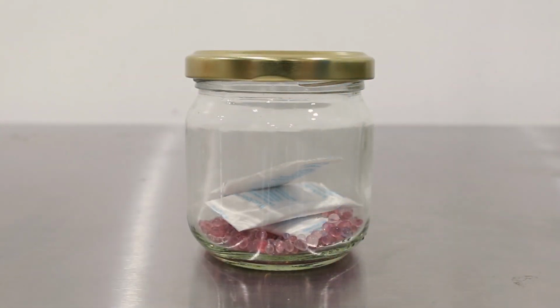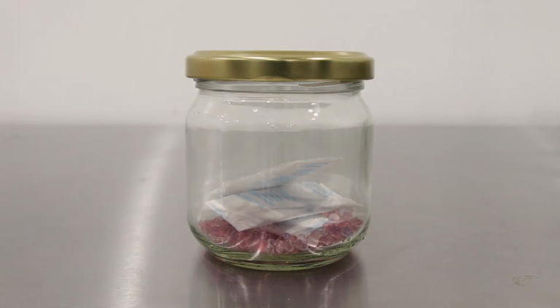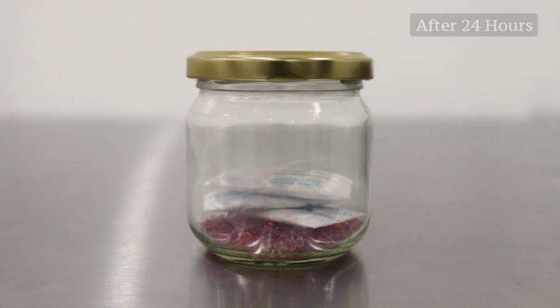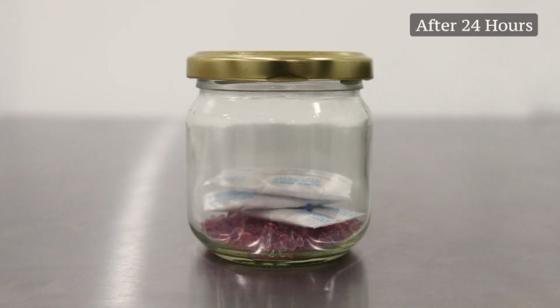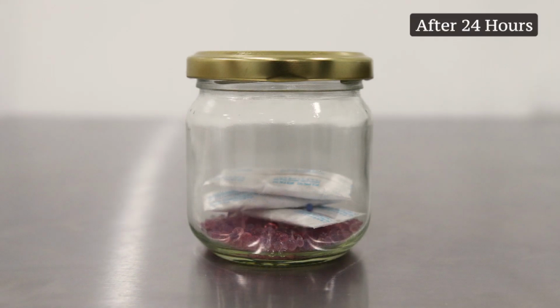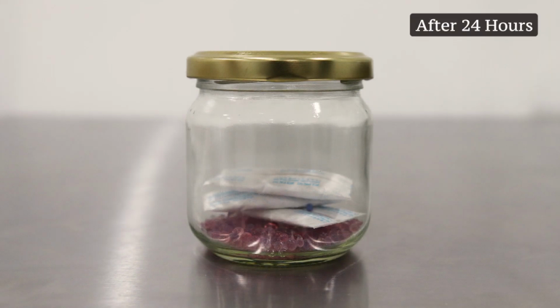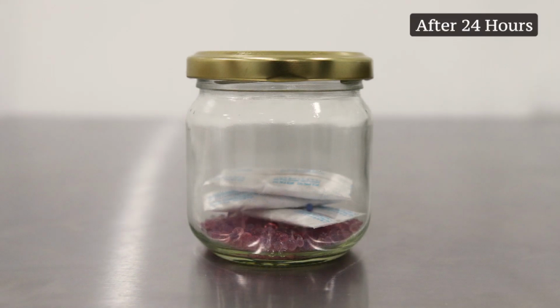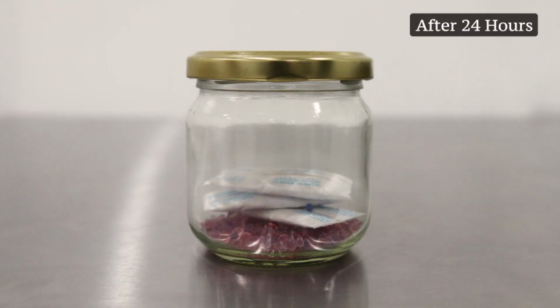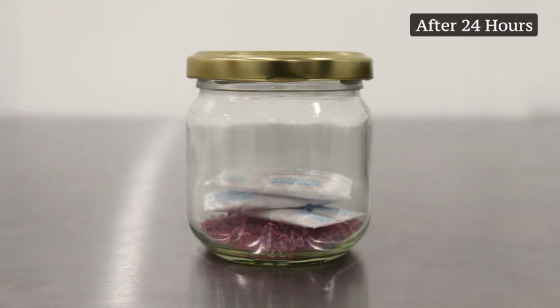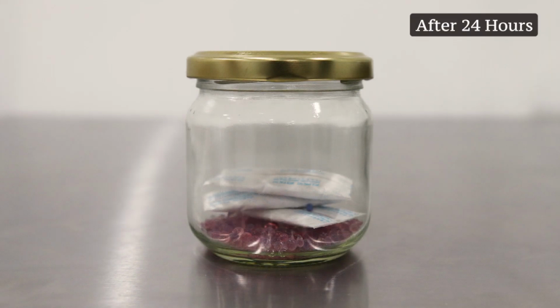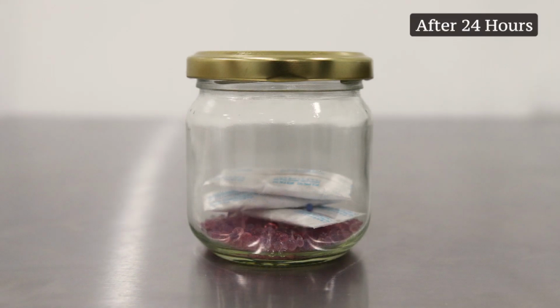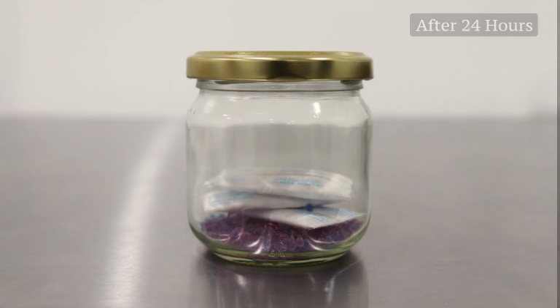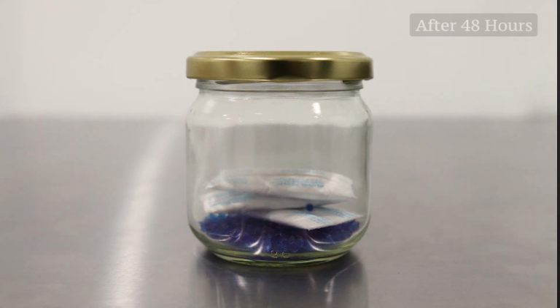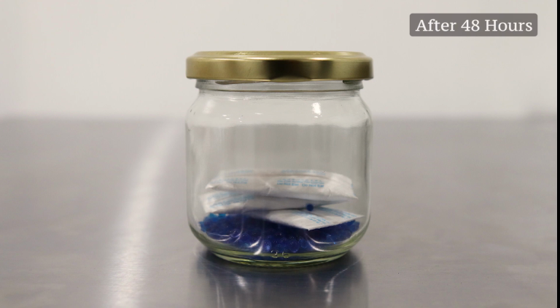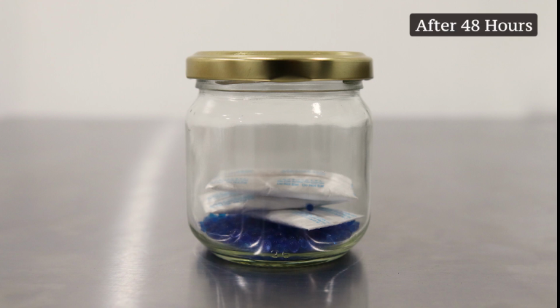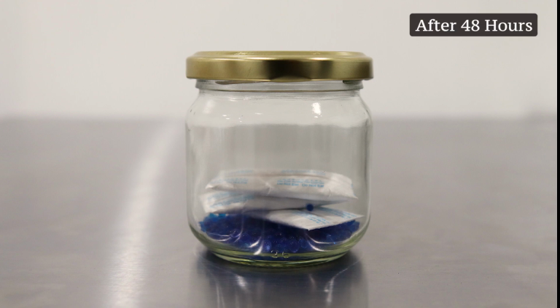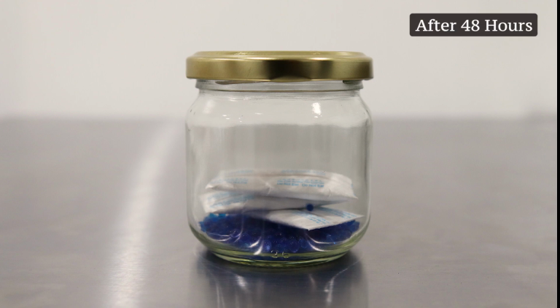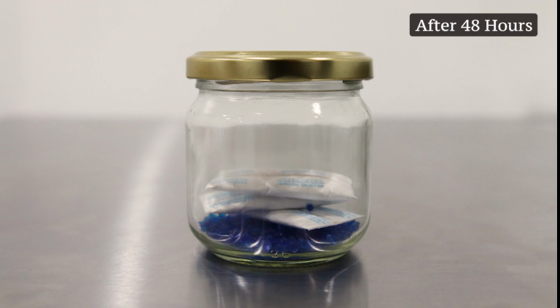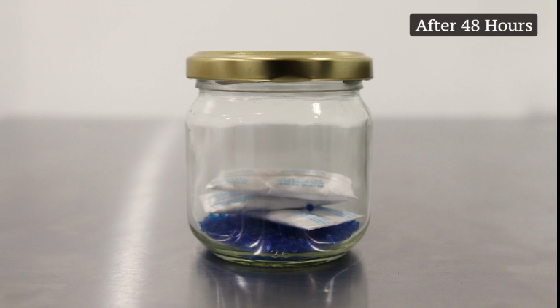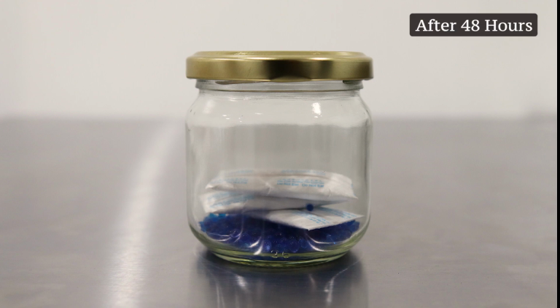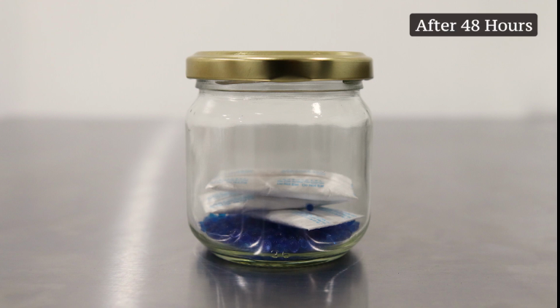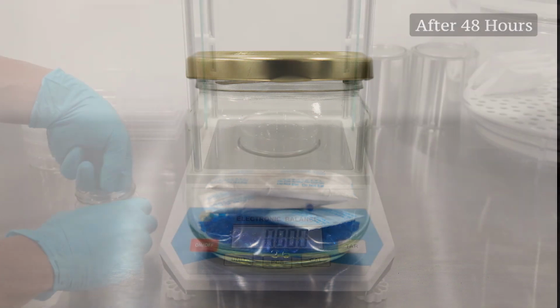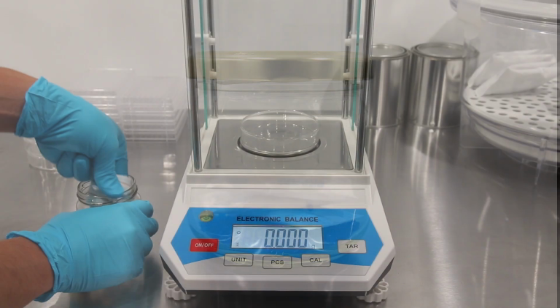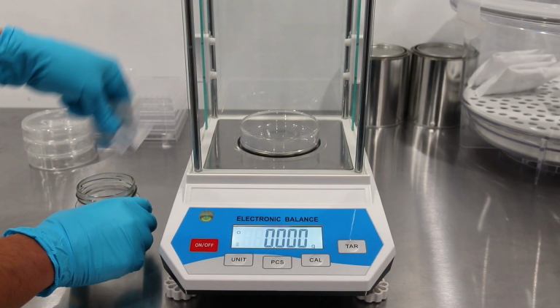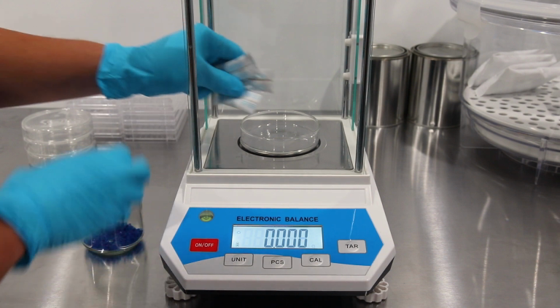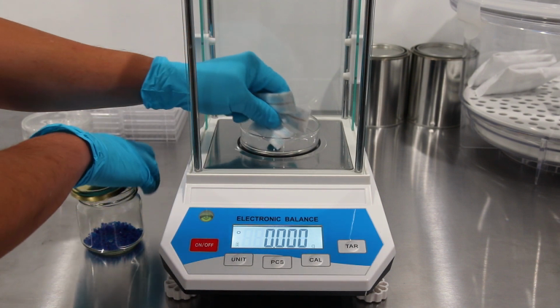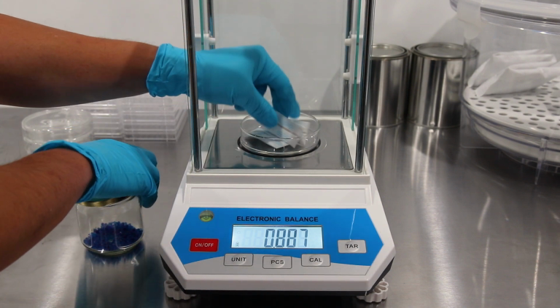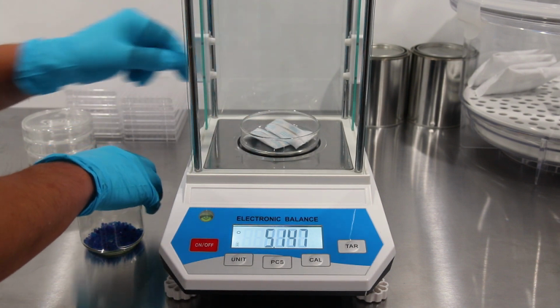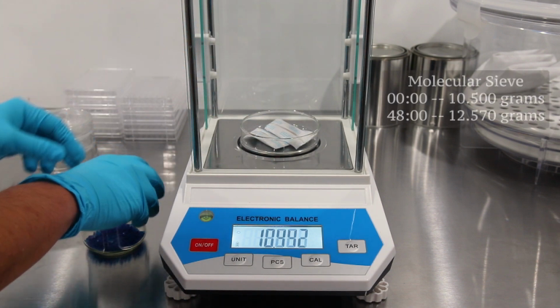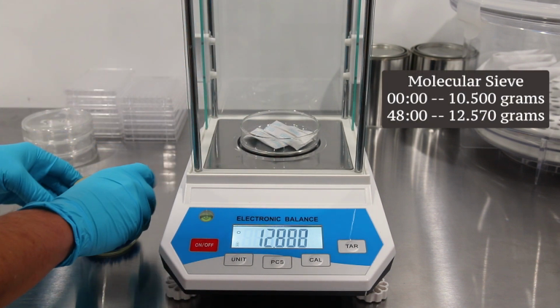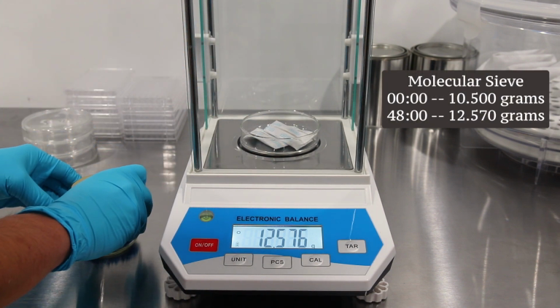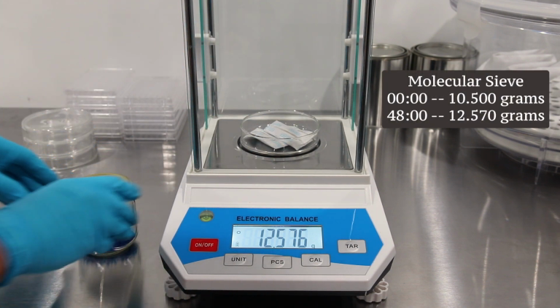After 24 hours the pink silica gel begins reverting to its original color. After 48 hours the silica gel turns blue once again. At this stage it is time to weigh each desiccant individually for further analysis.